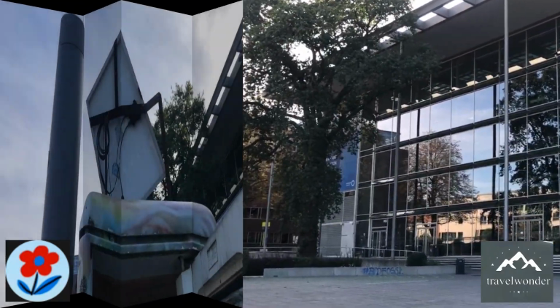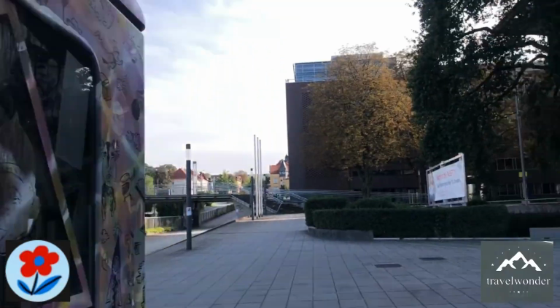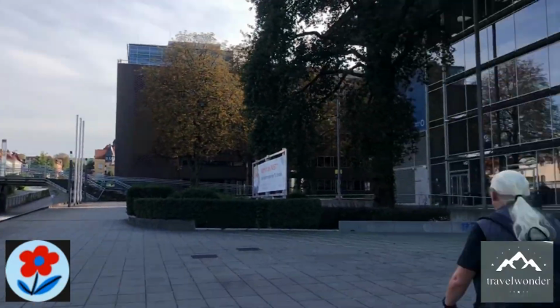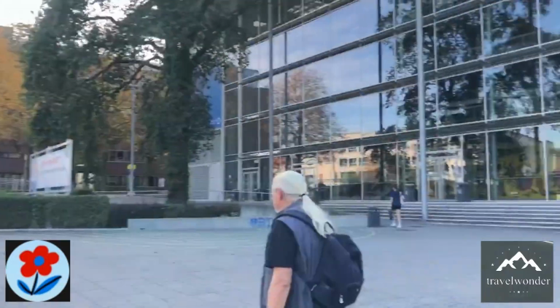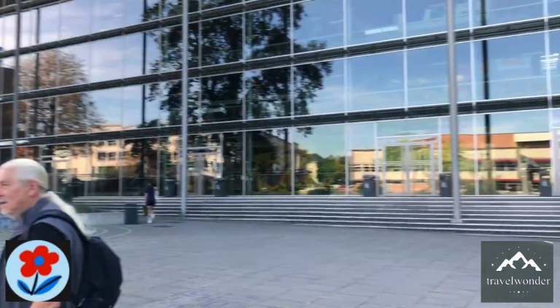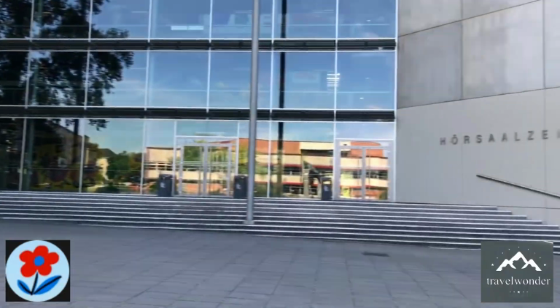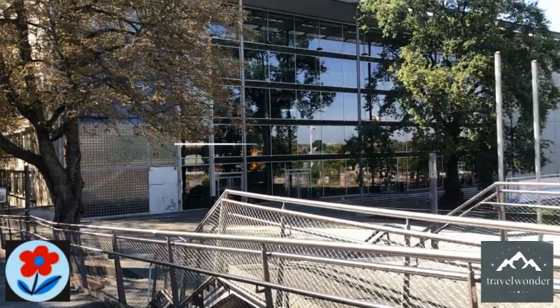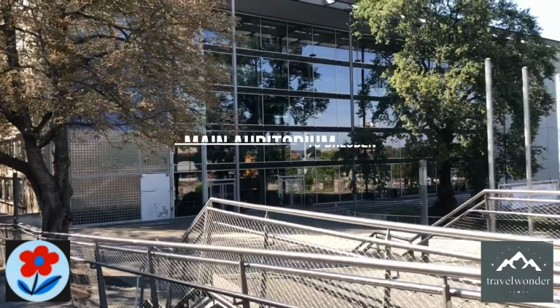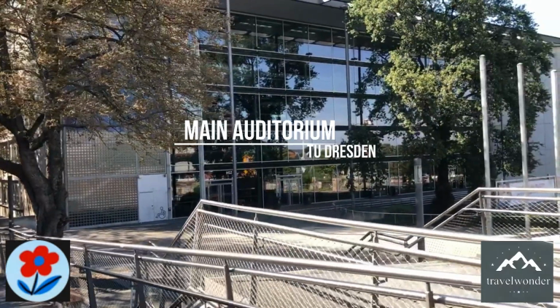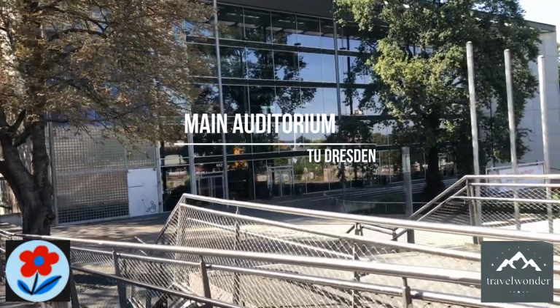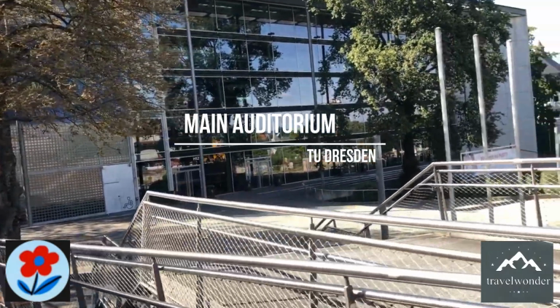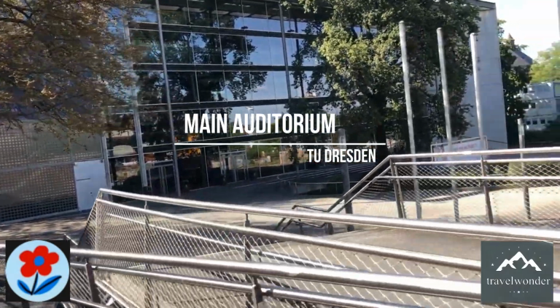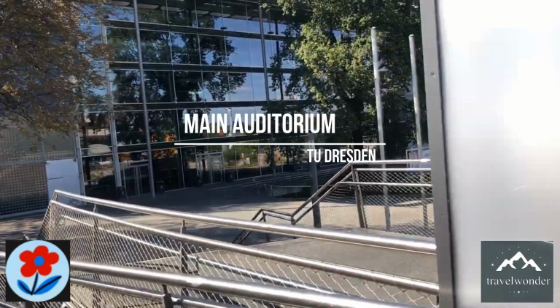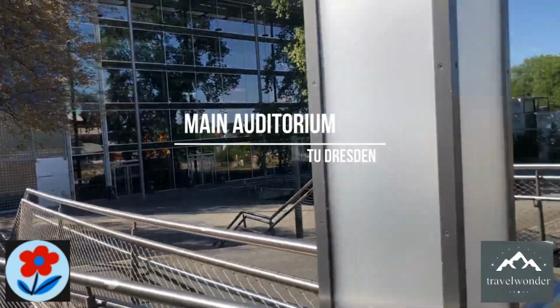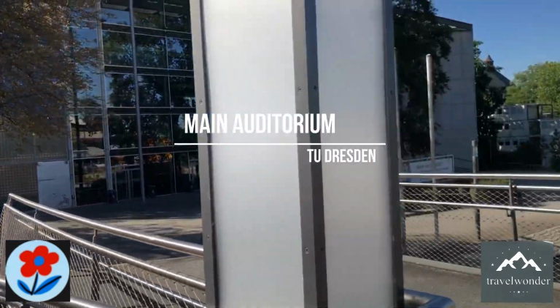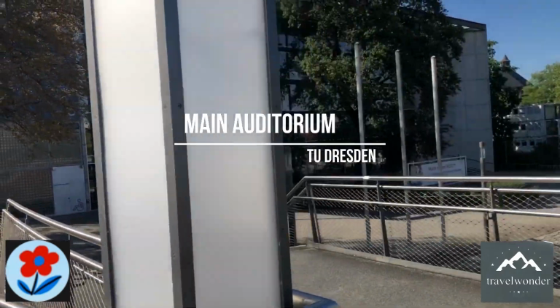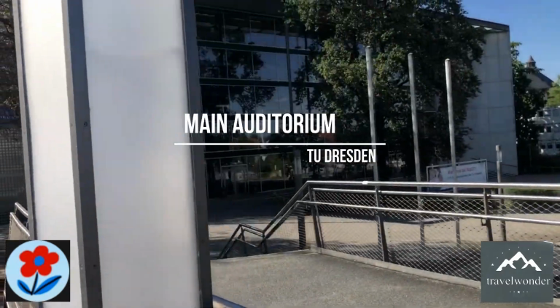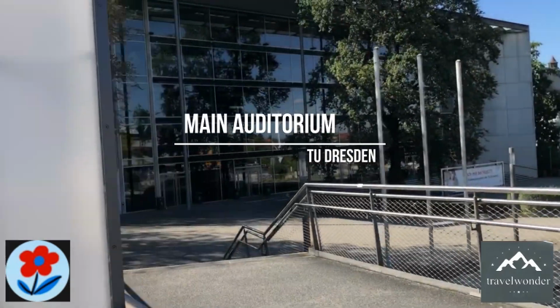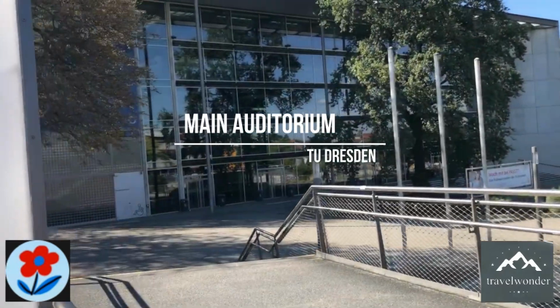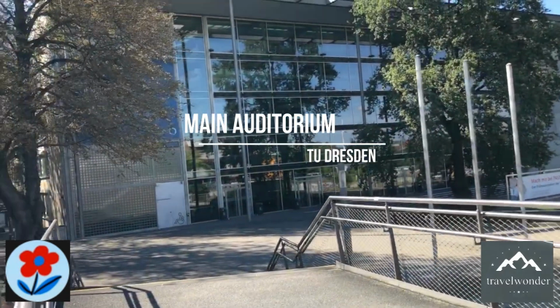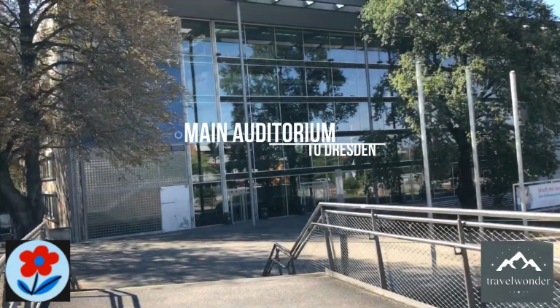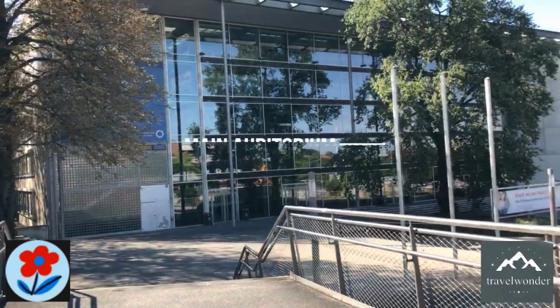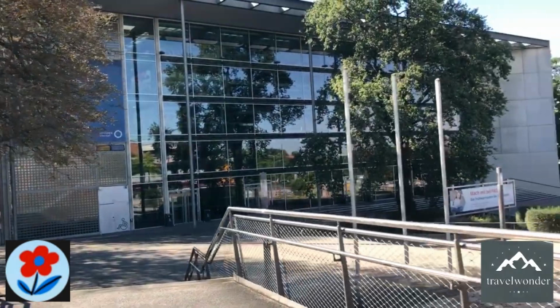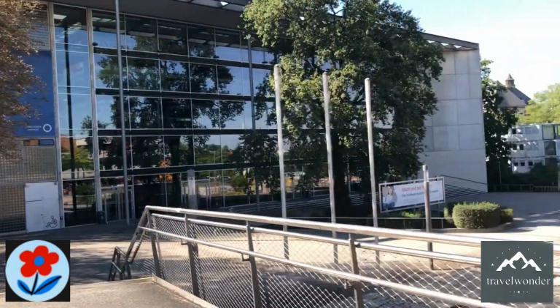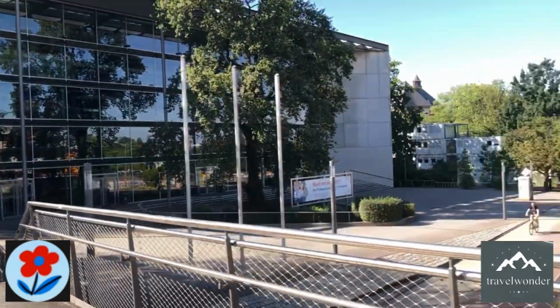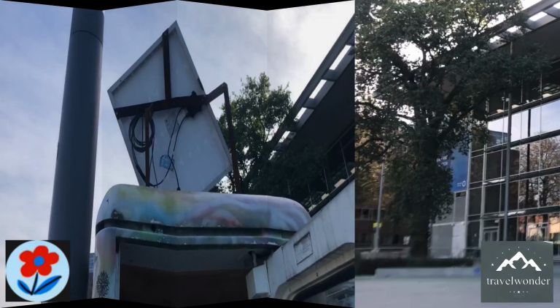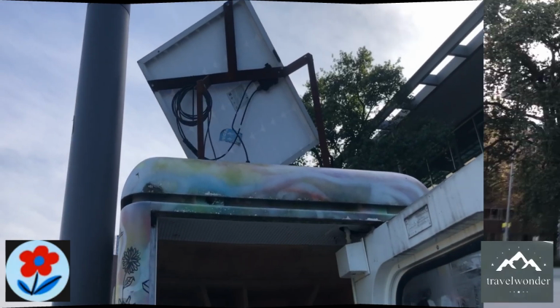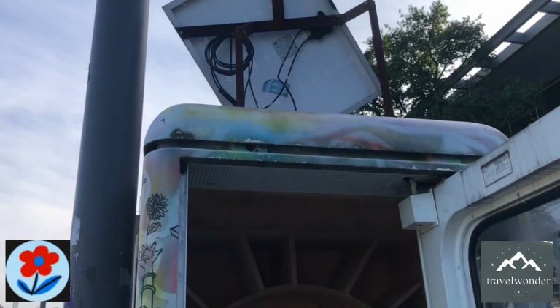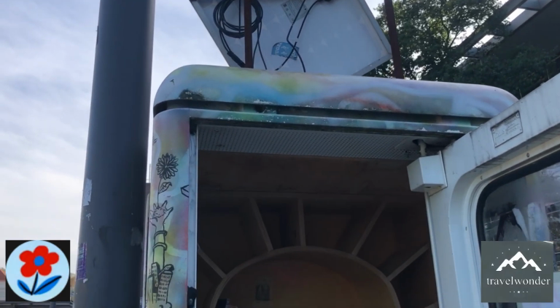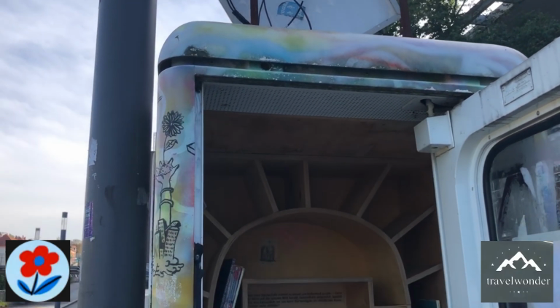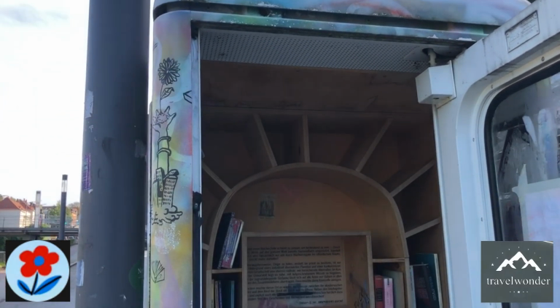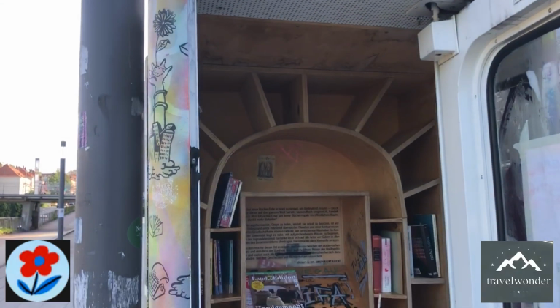The Main Auditorium is located in the university's central complex. This building is an impressive blend of historical architecture and modern functionality. This auditorium regularly hosts some of the university's largest lectures, academic conferences, and important events.